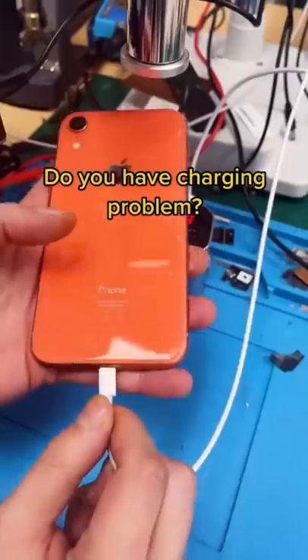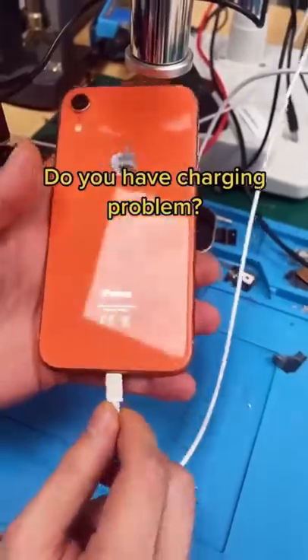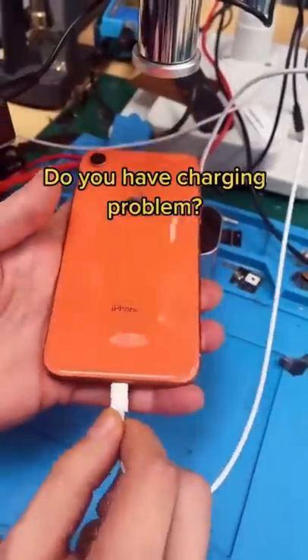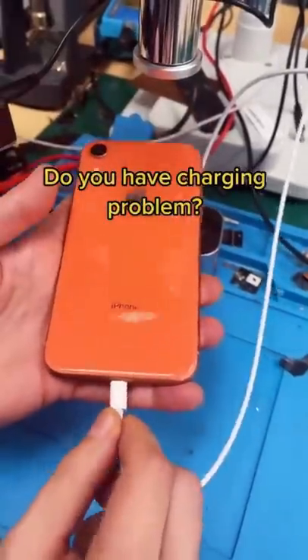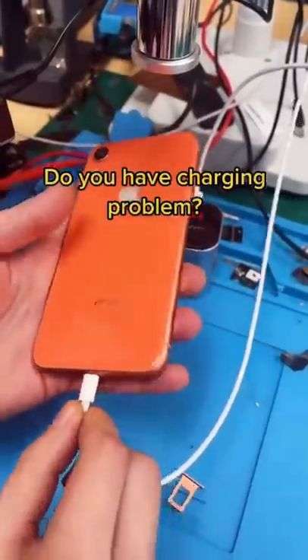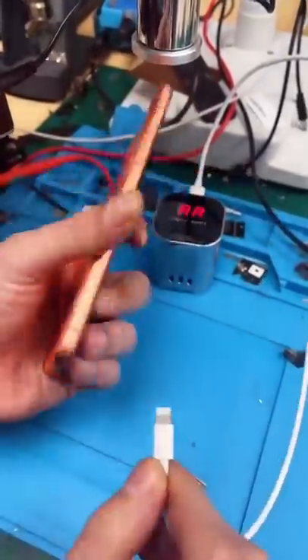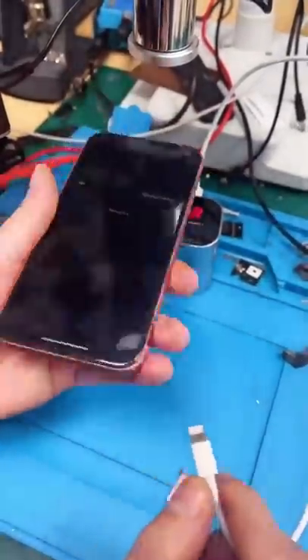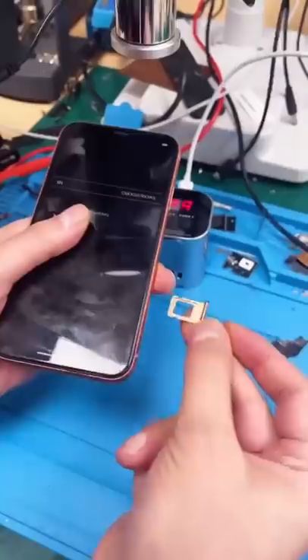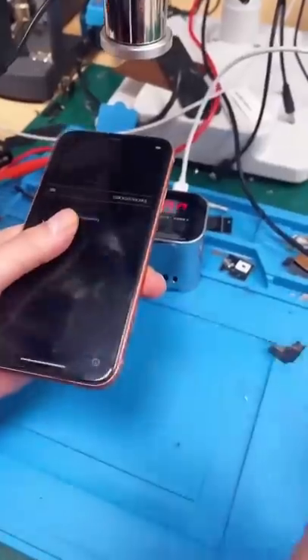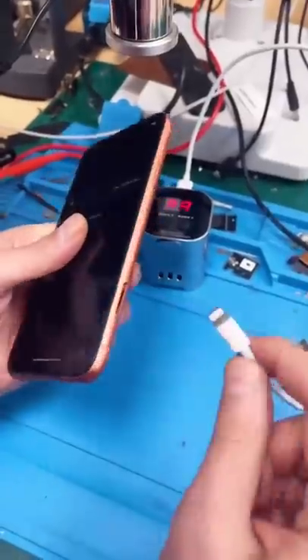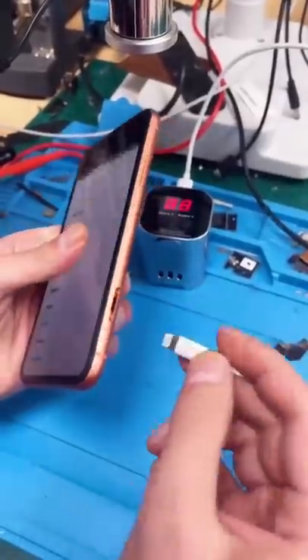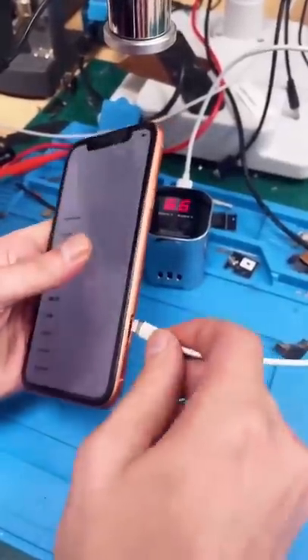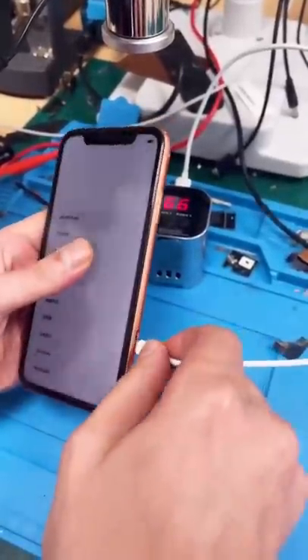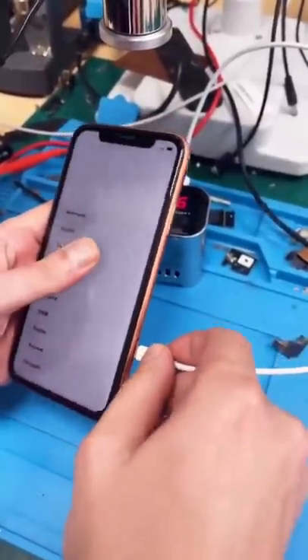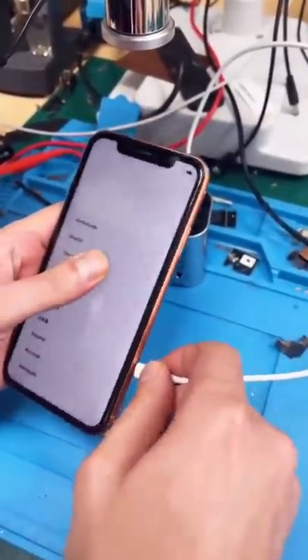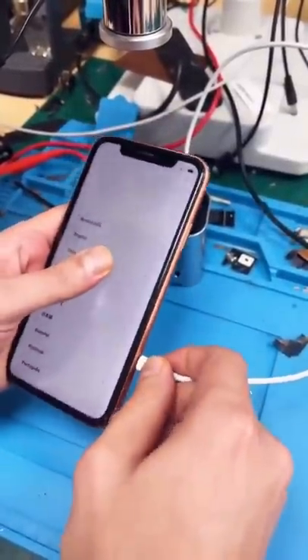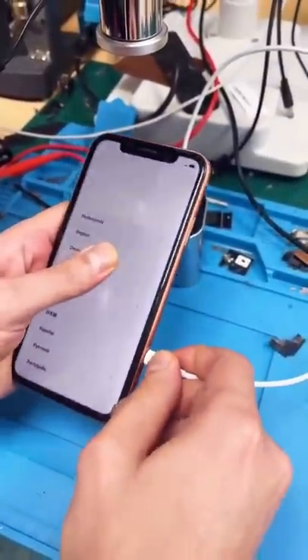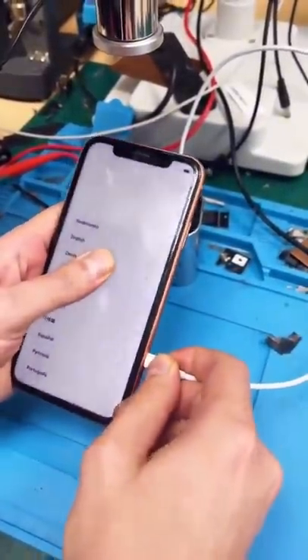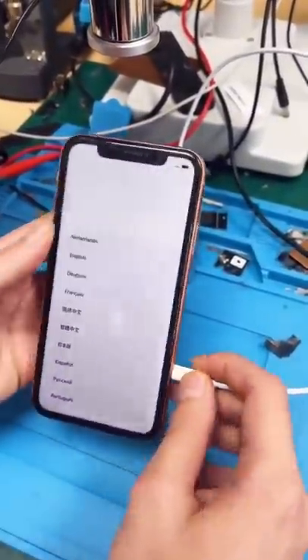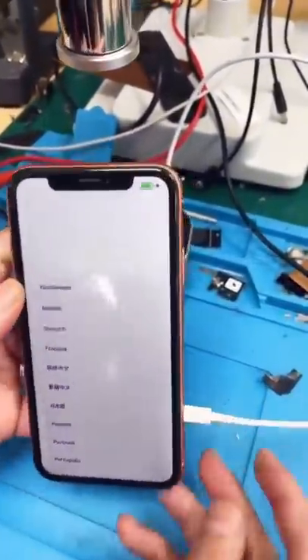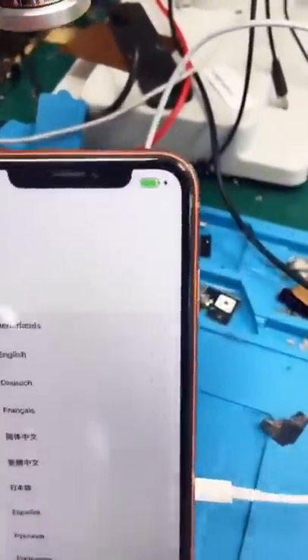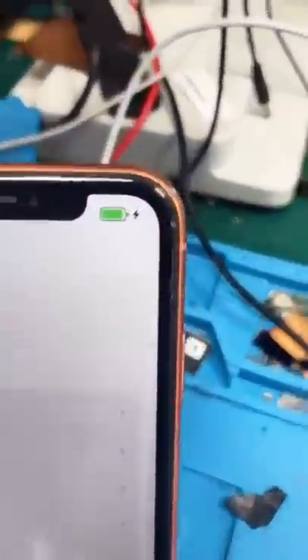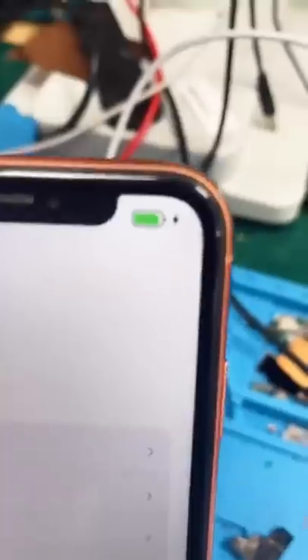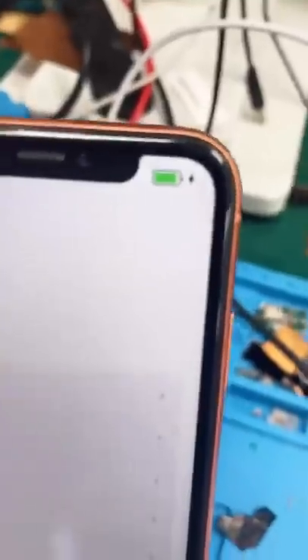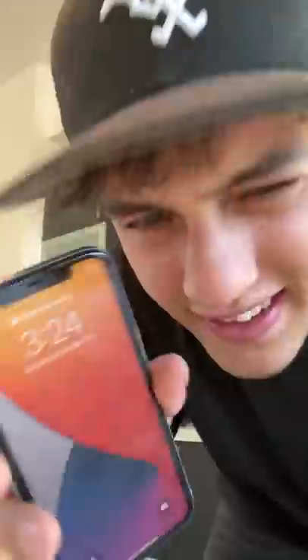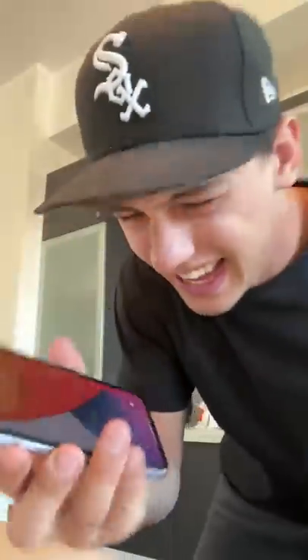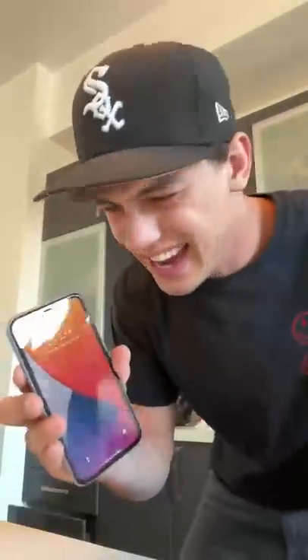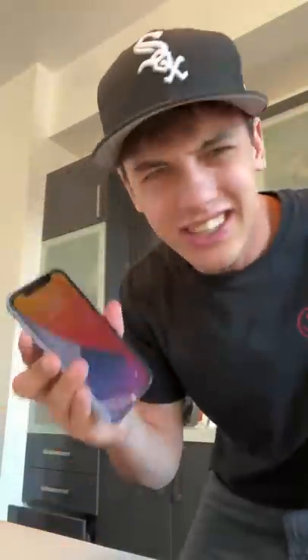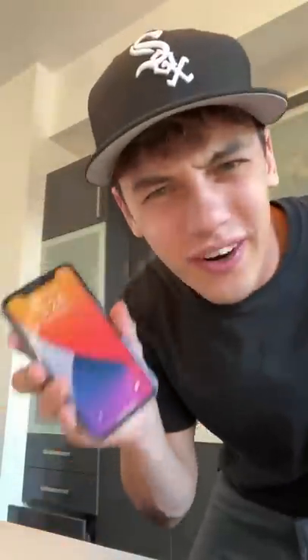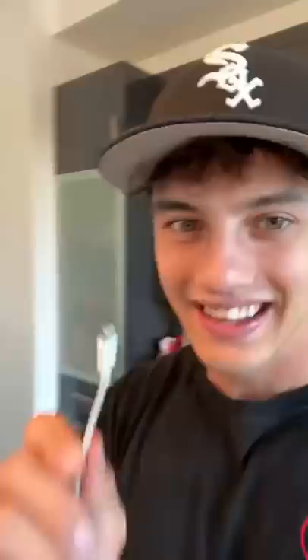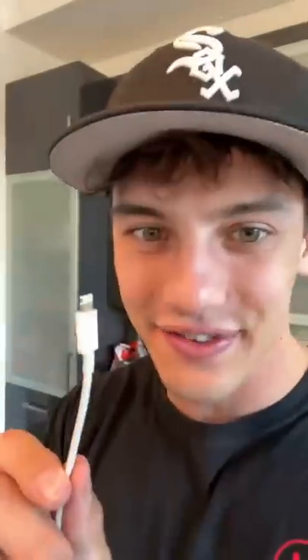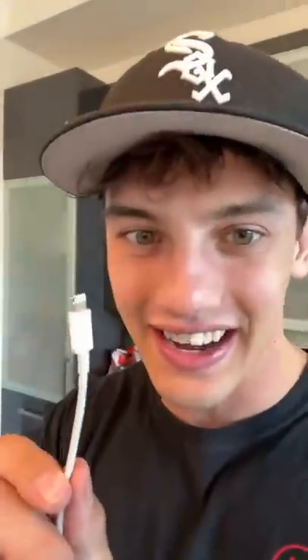Do you have a charging problem? Does that actually work? Let's find out.